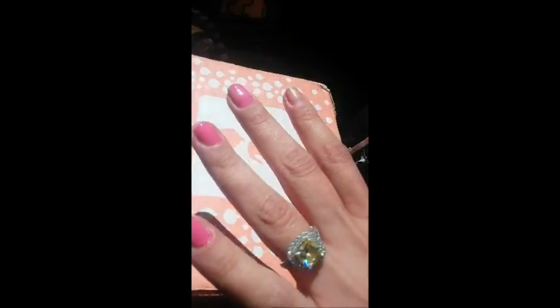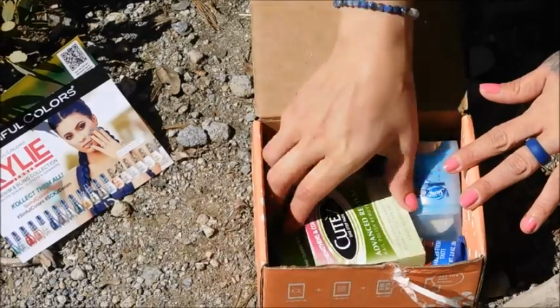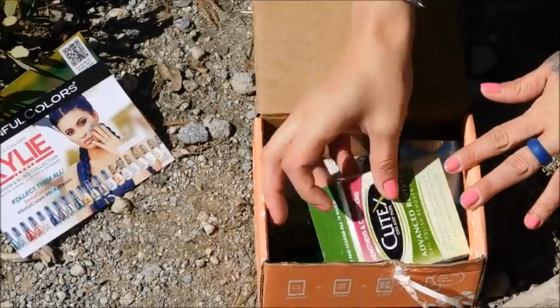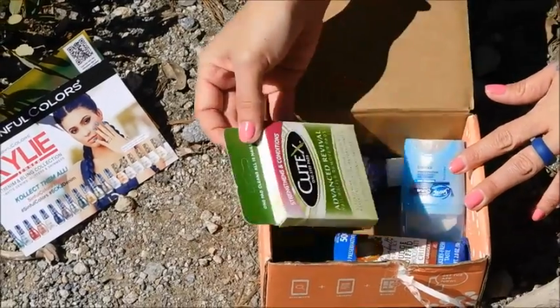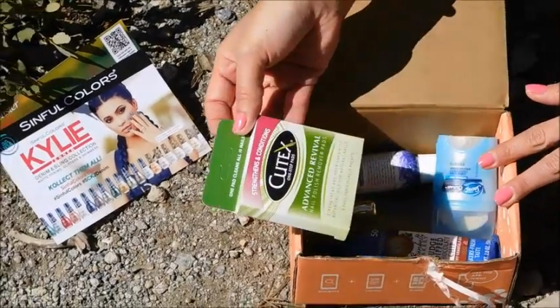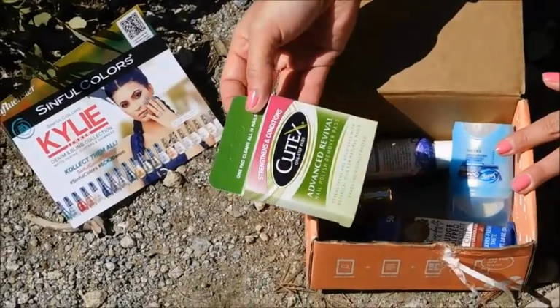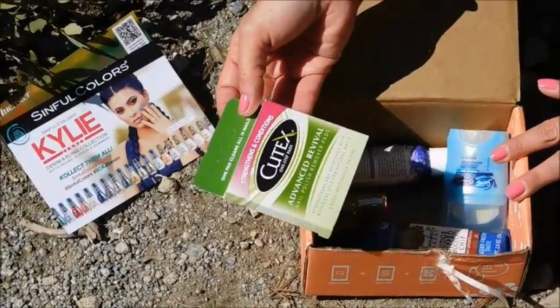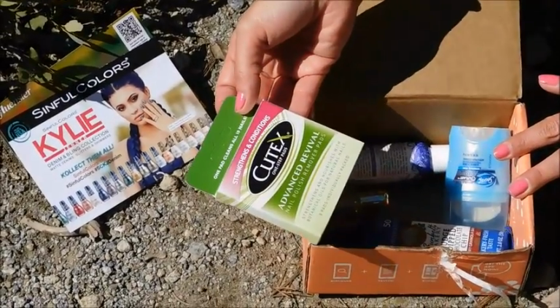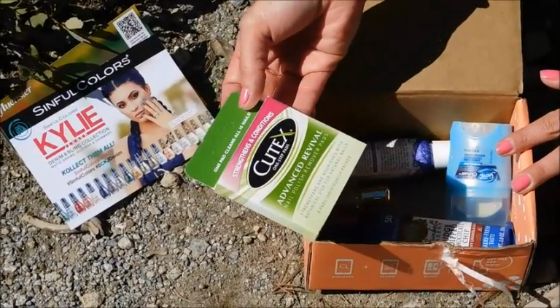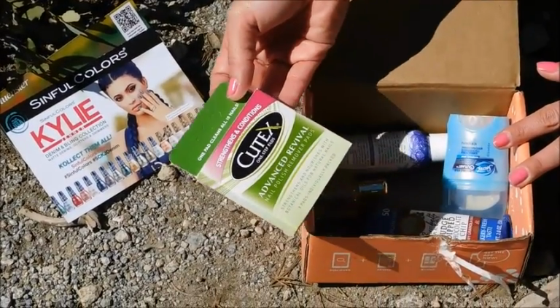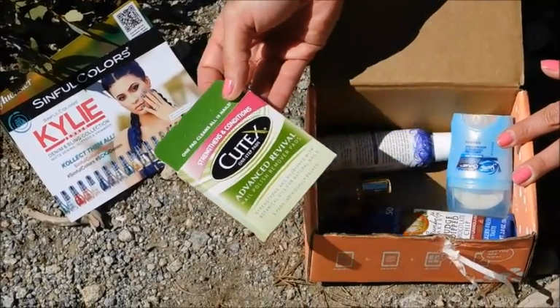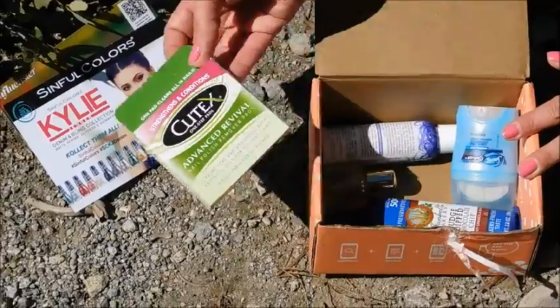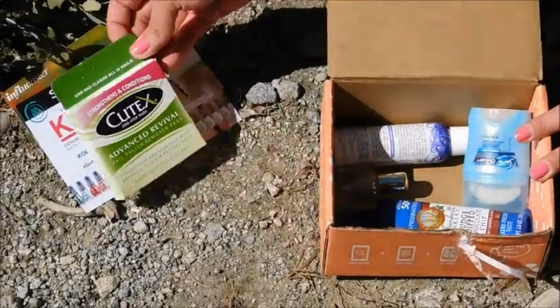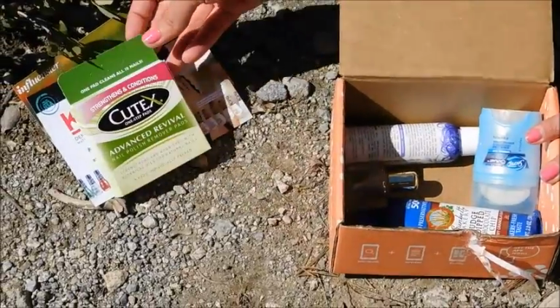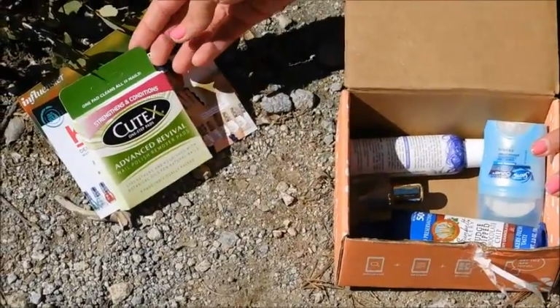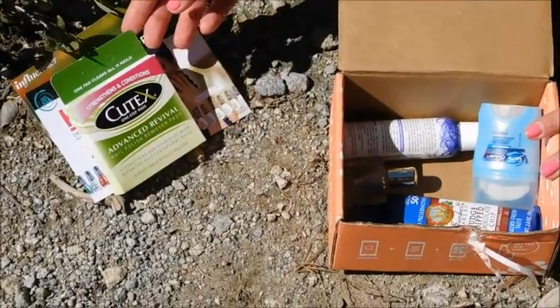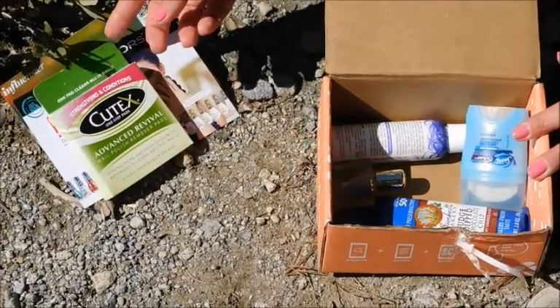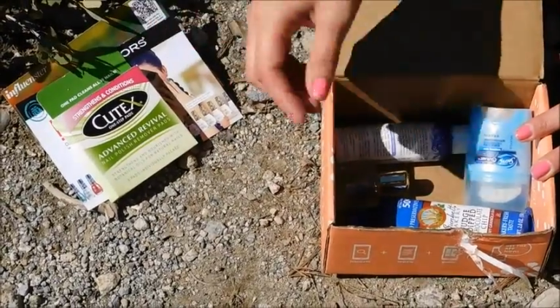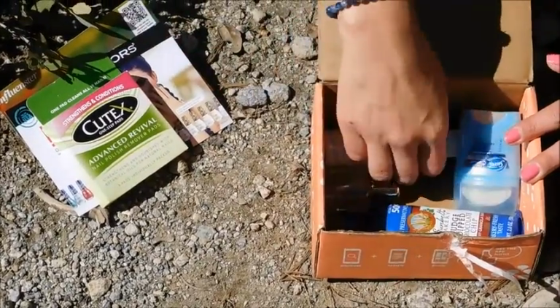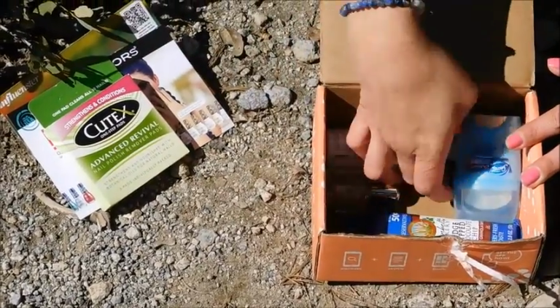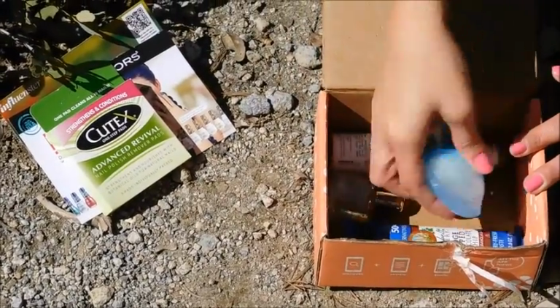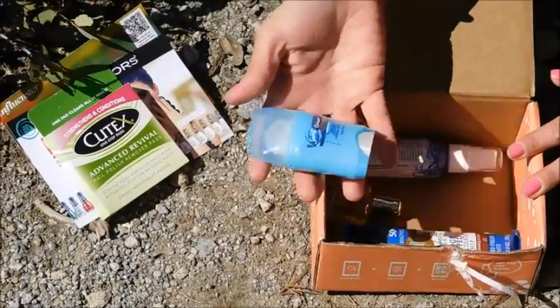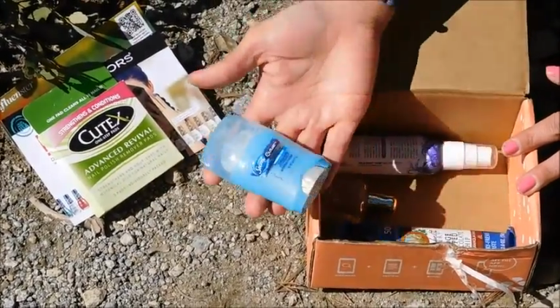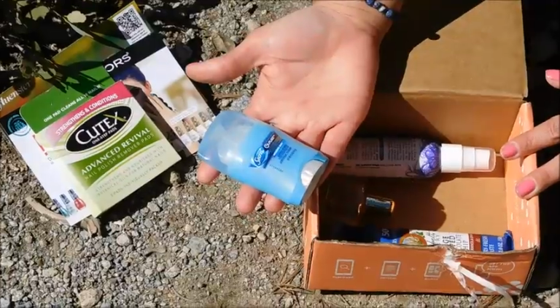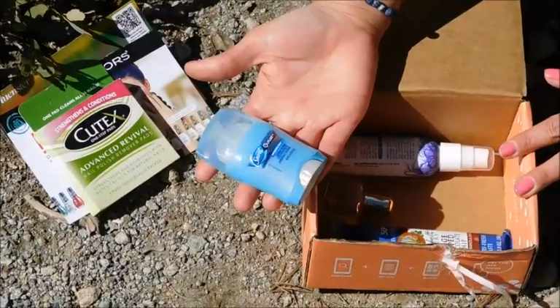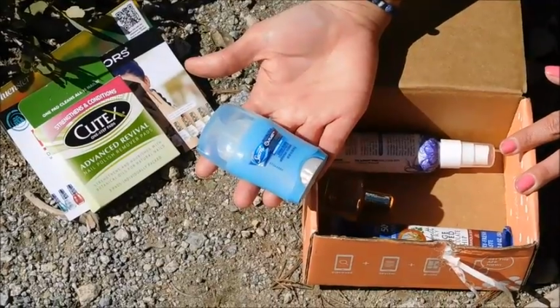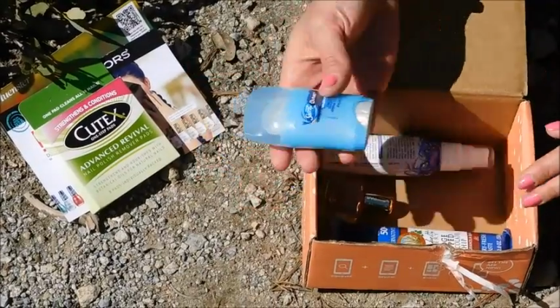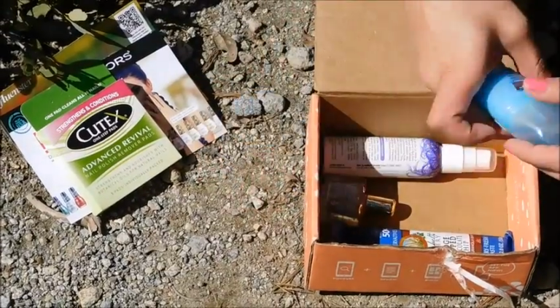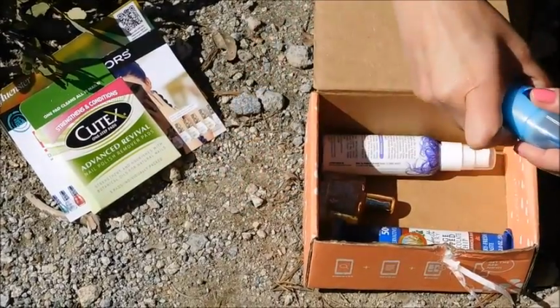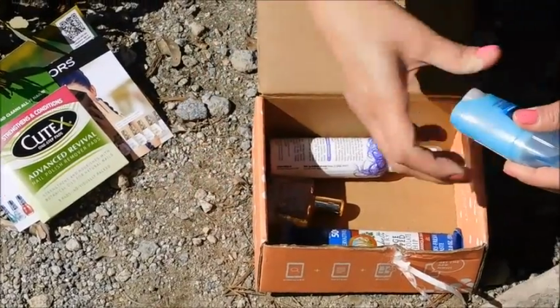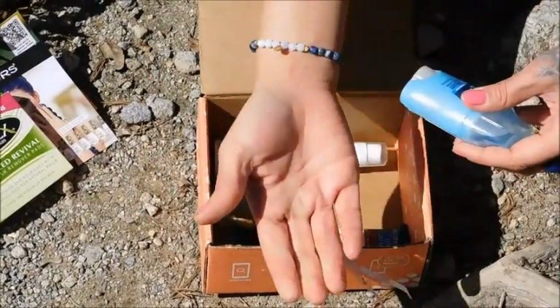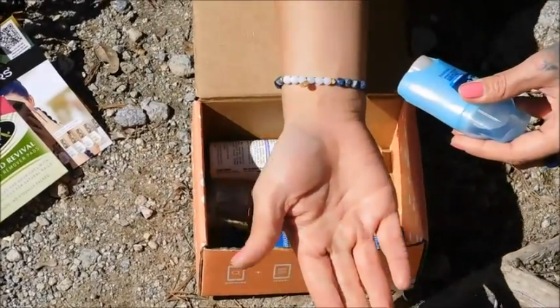I also received these Q-Tips Advanced Revival Nail Polish Remover Pads. So we'll try those and see how those work. We also received the Secret Outlast Xtend deodorant.